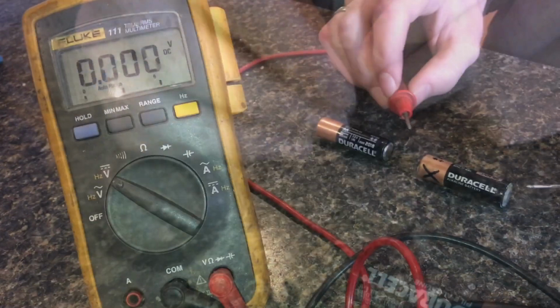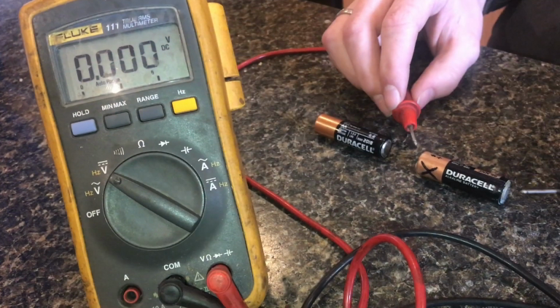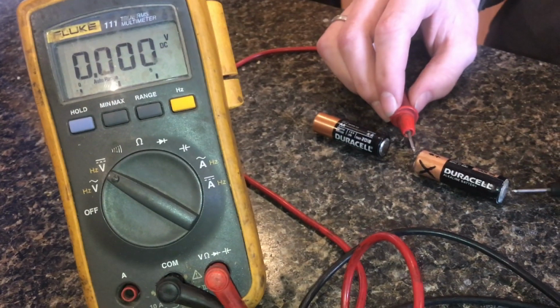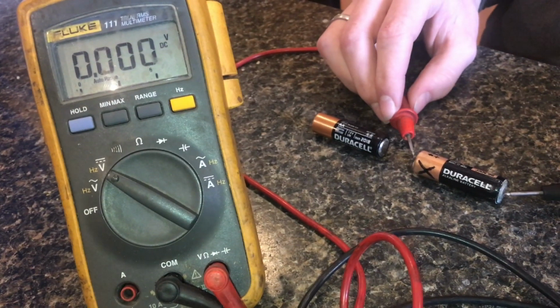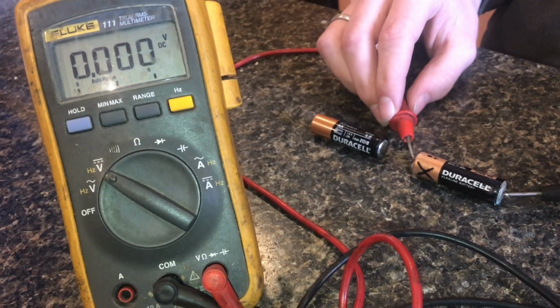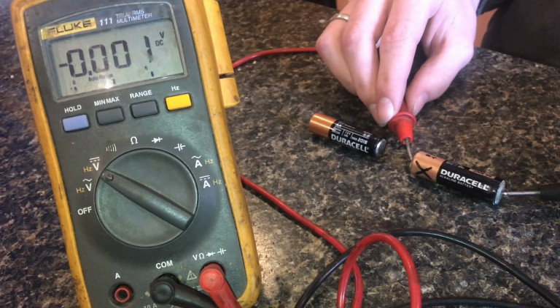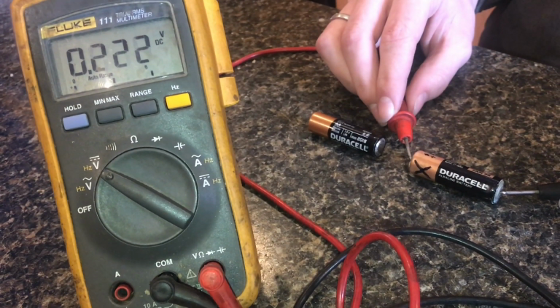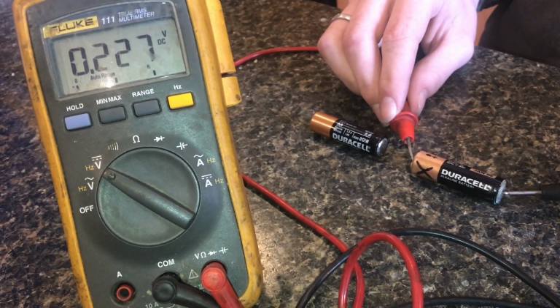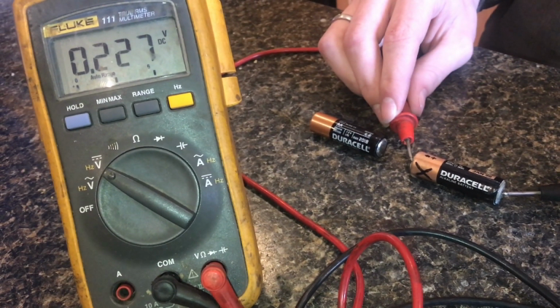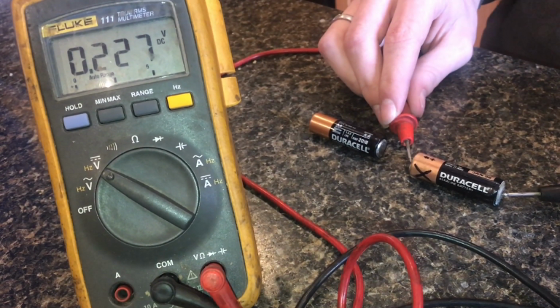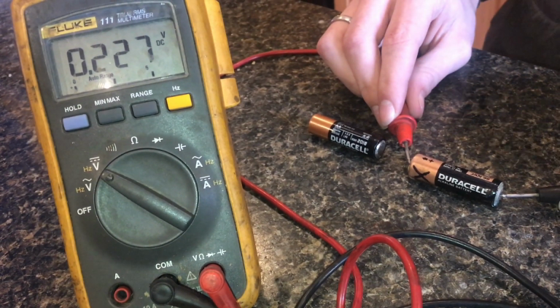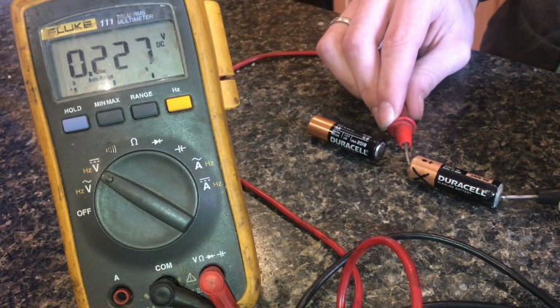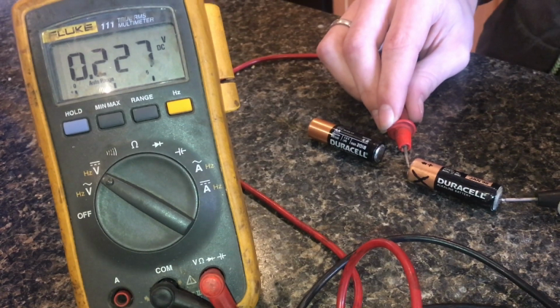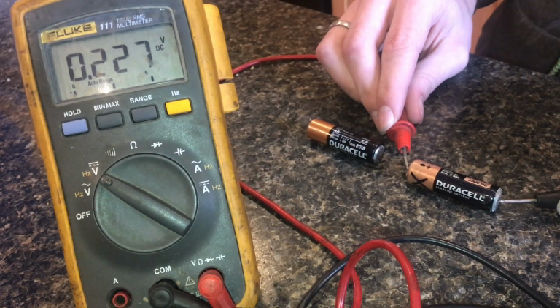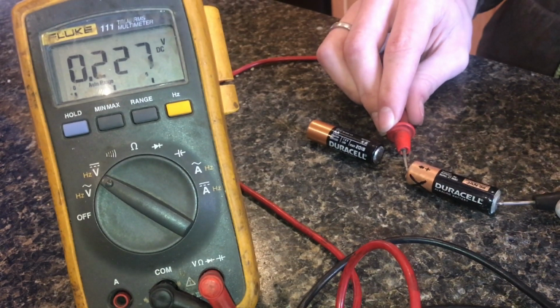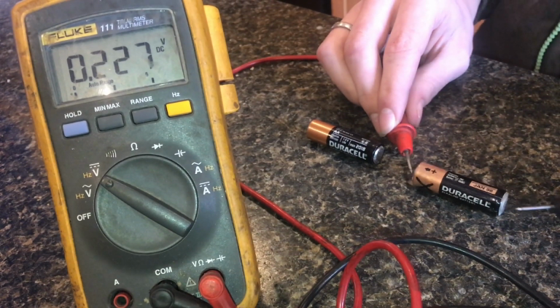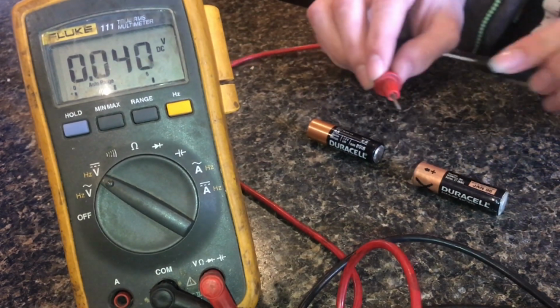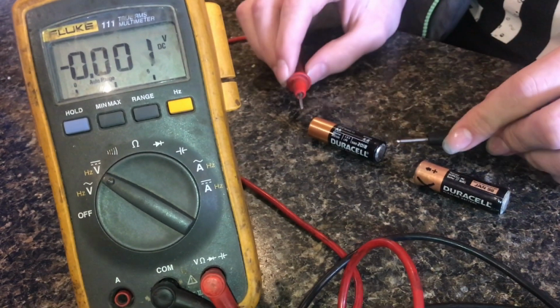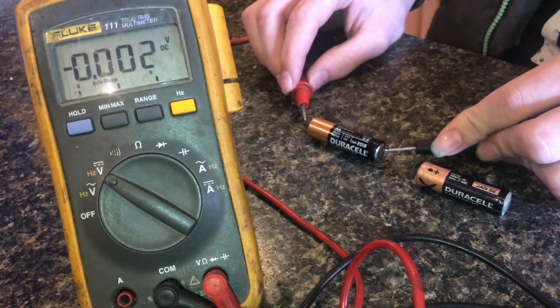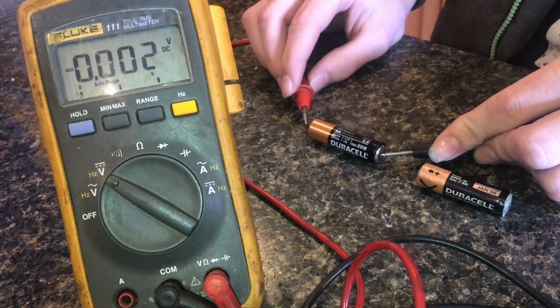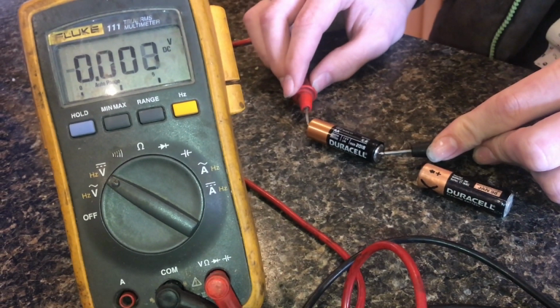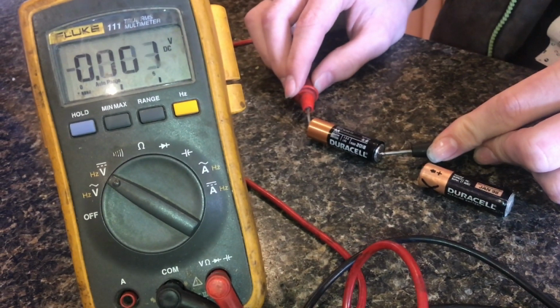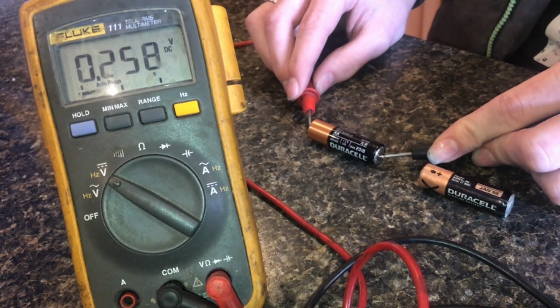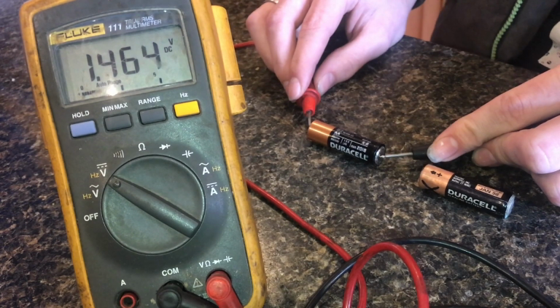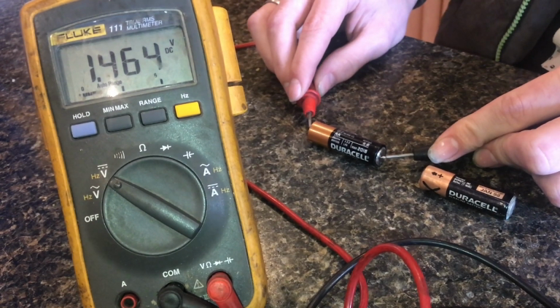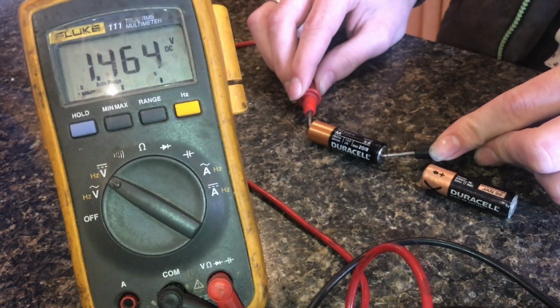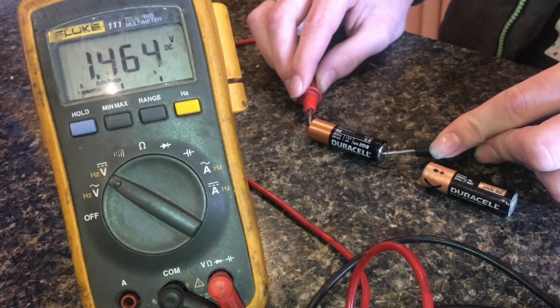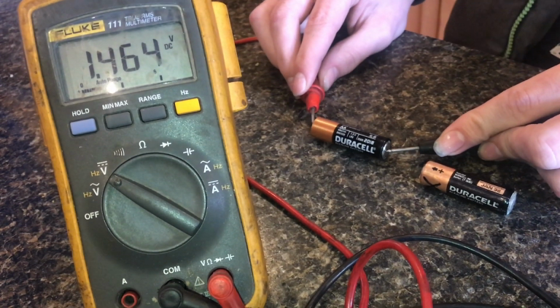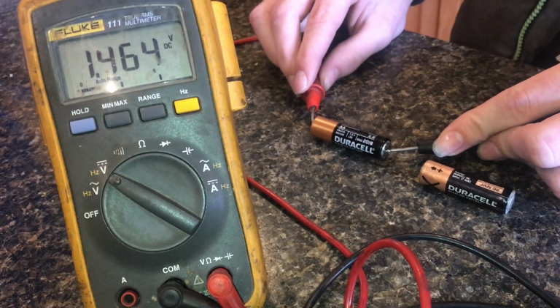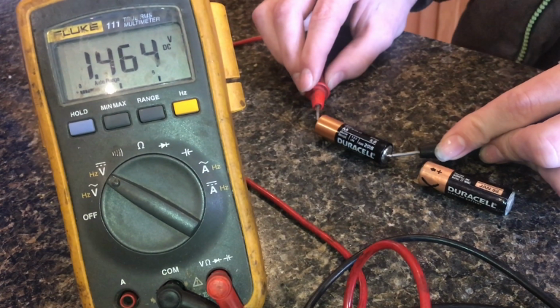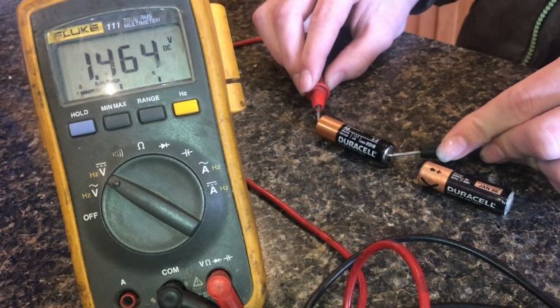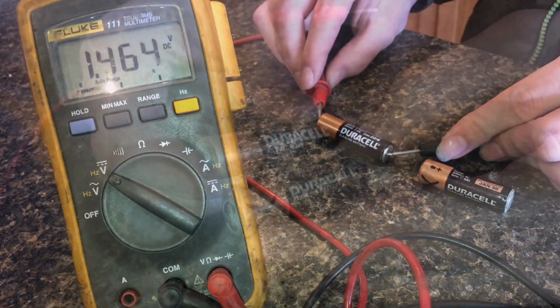Now with a voltmeter, I'll test the one that we know is bad — if you look at the voltmeter, it's 0.2 volts. That is dead. And now if we check the one that's good, that's 1.4. That's in the green, and that's a good battery.